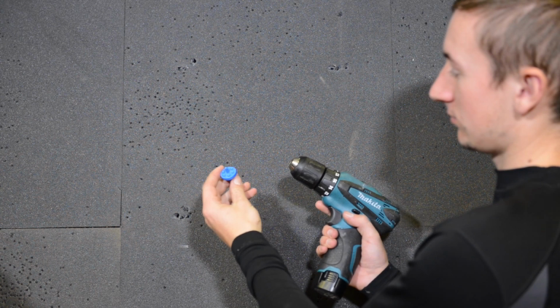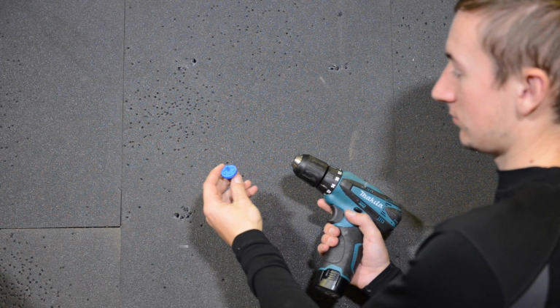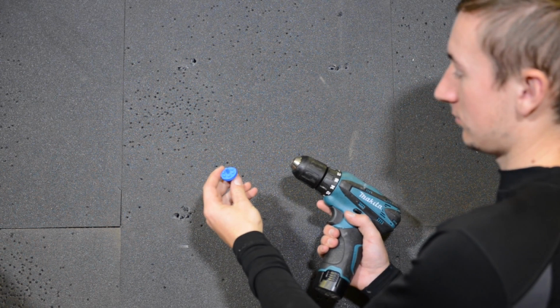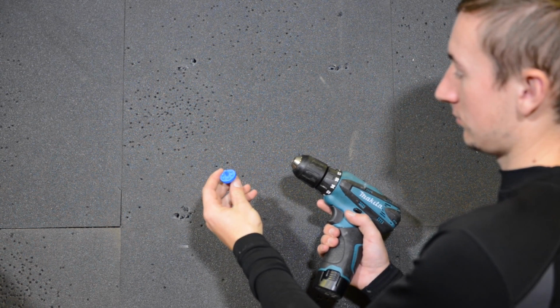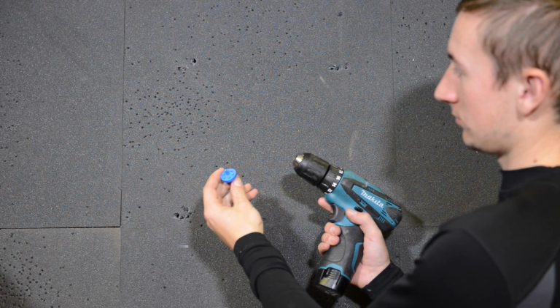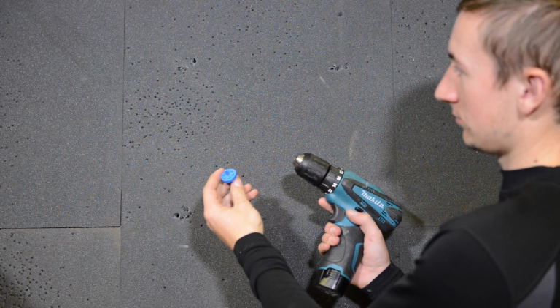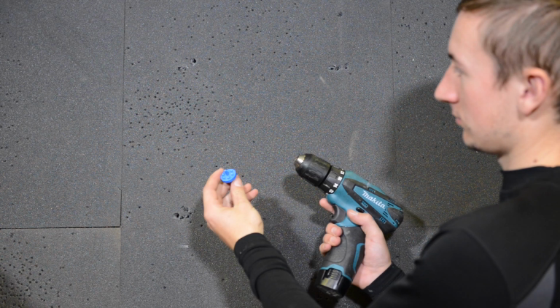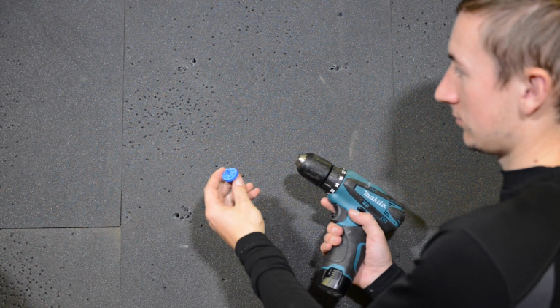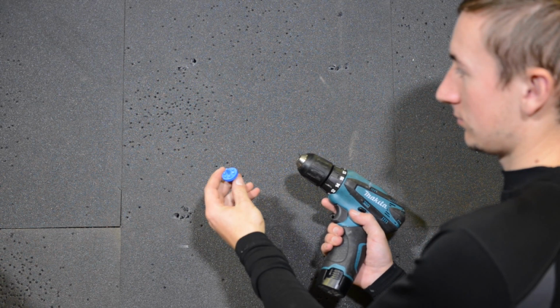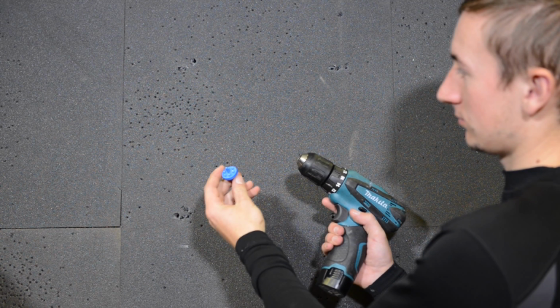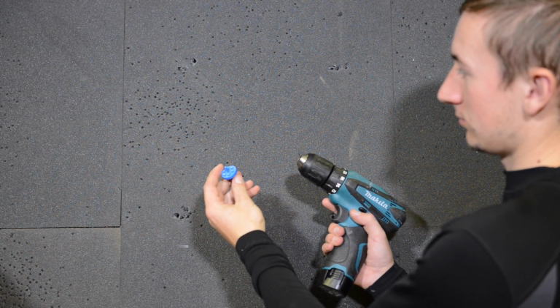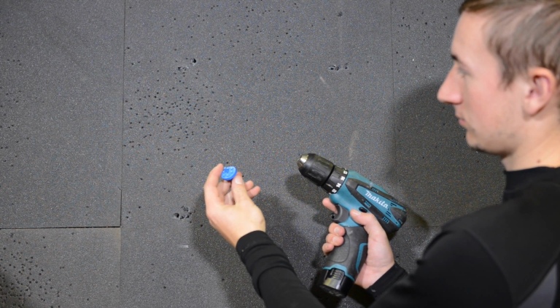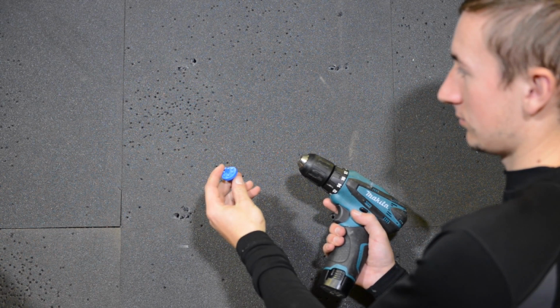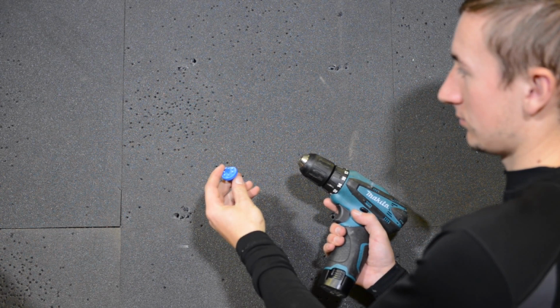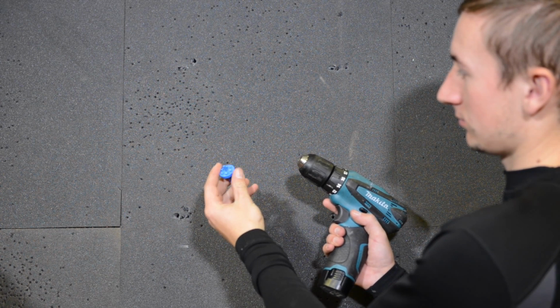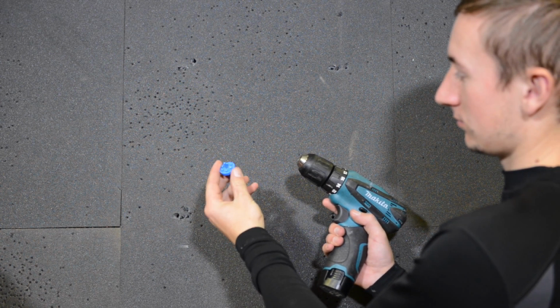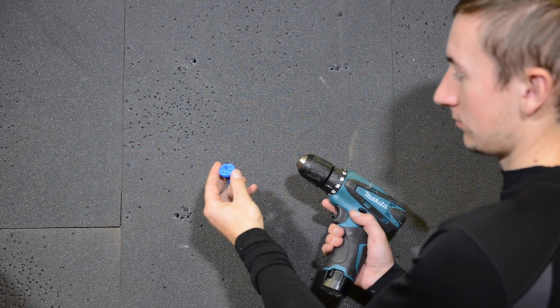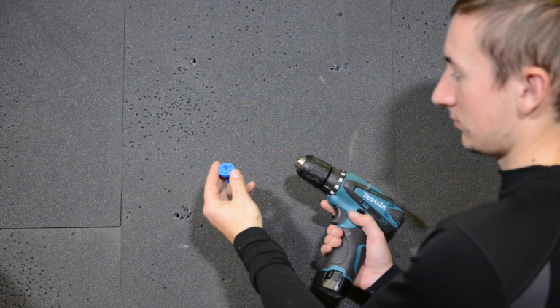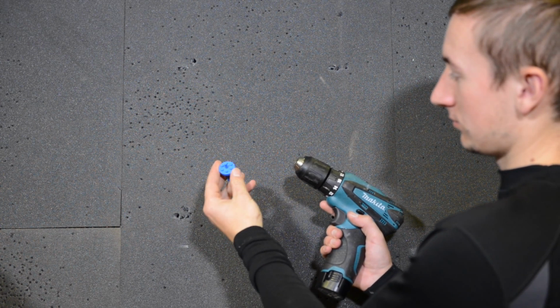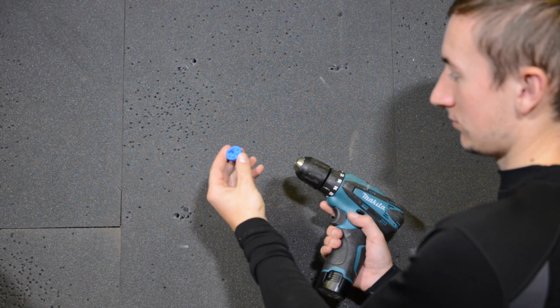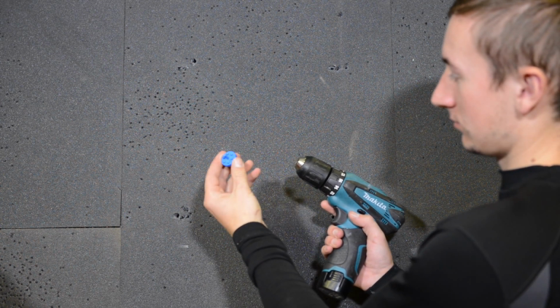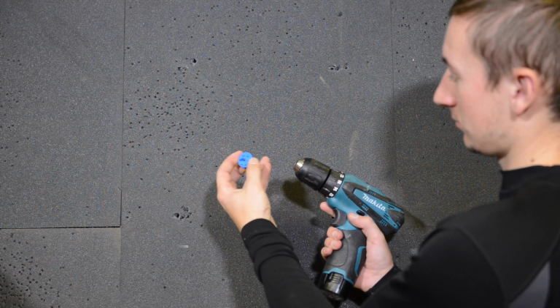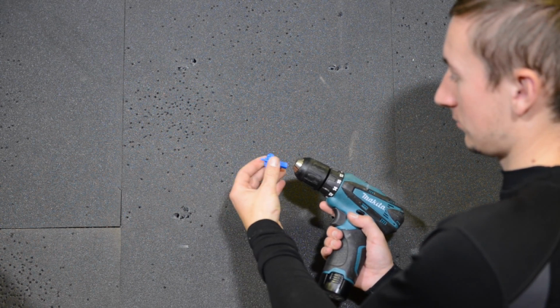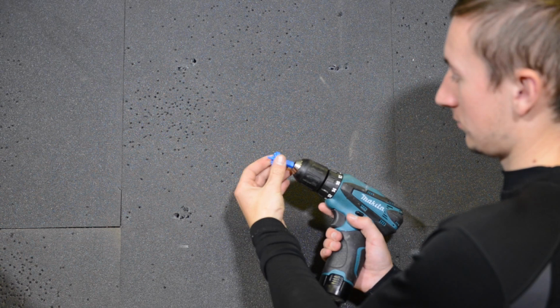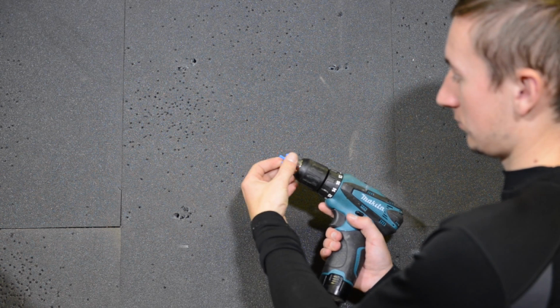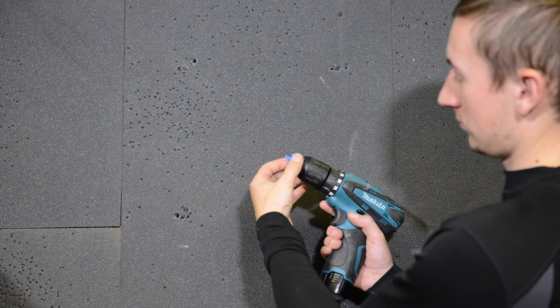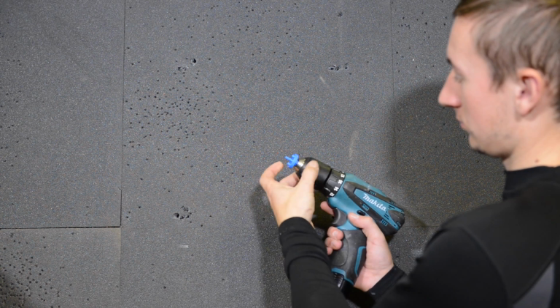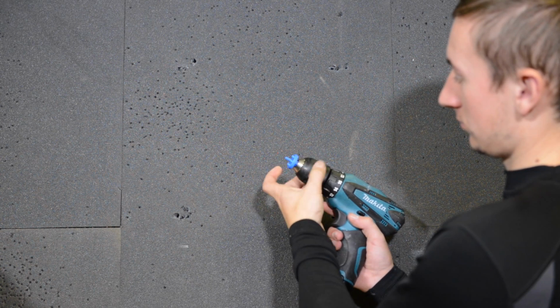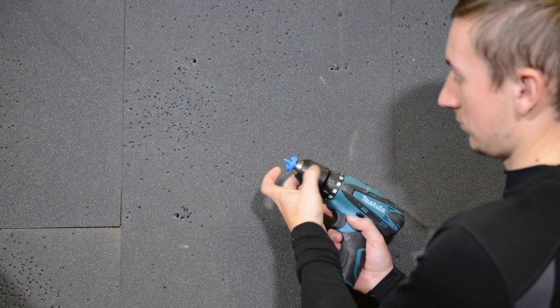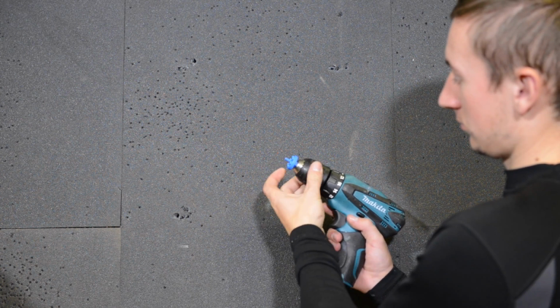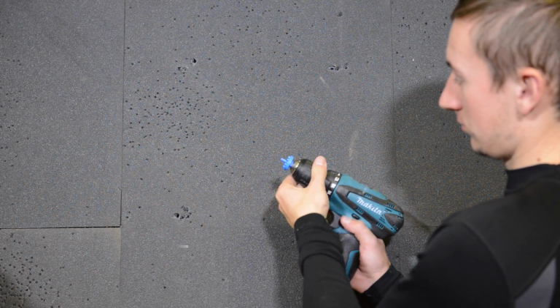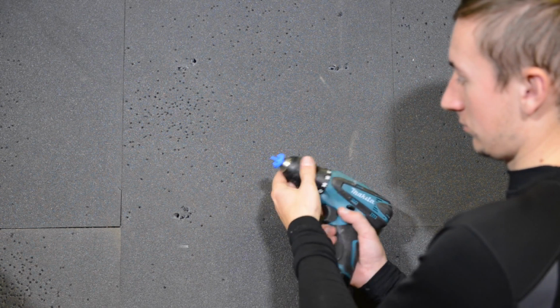Here we're going to see how to attach the Biter hit-miss system onto a target boss. You want to start by putting the screw tool into a power drill and tightening it up.